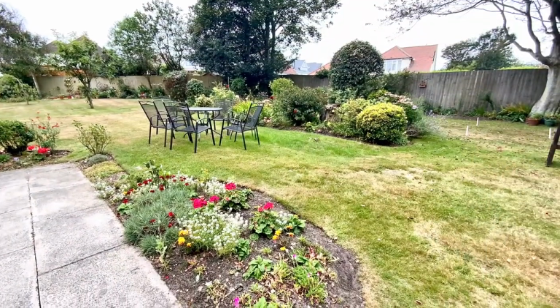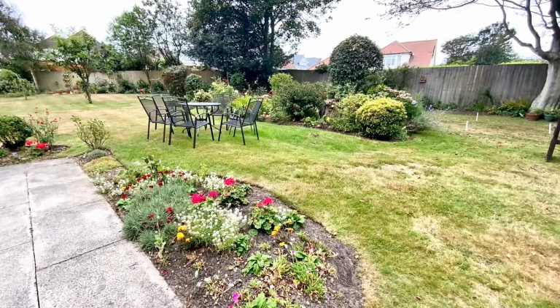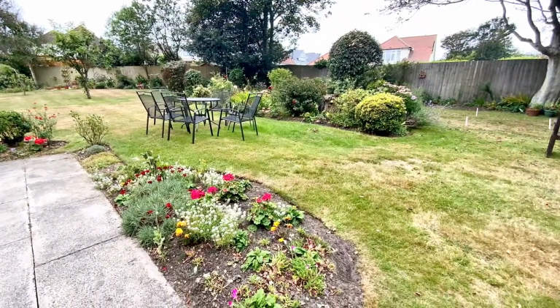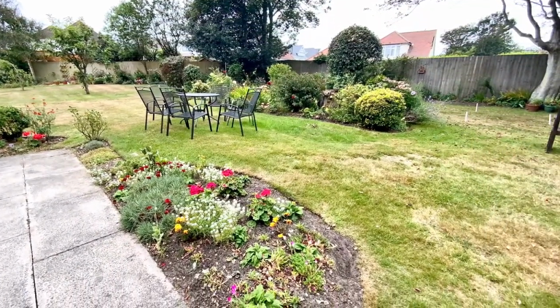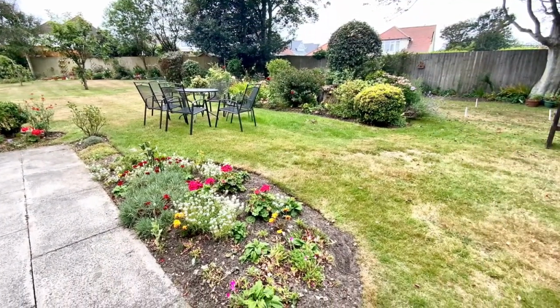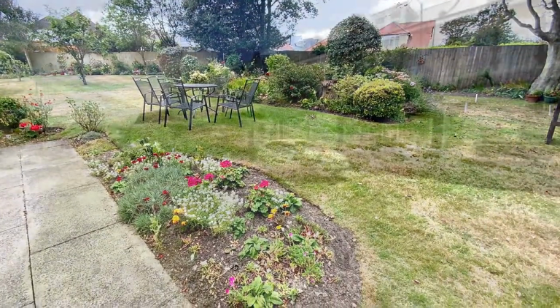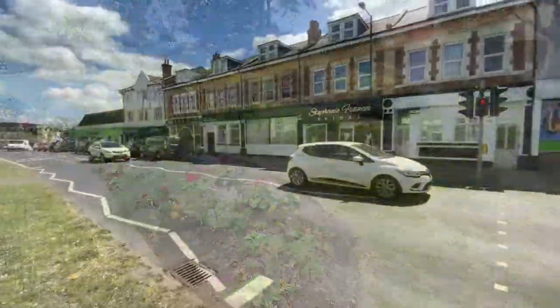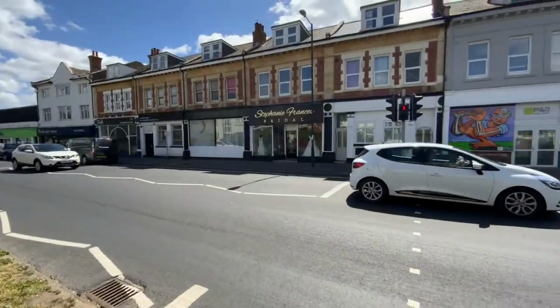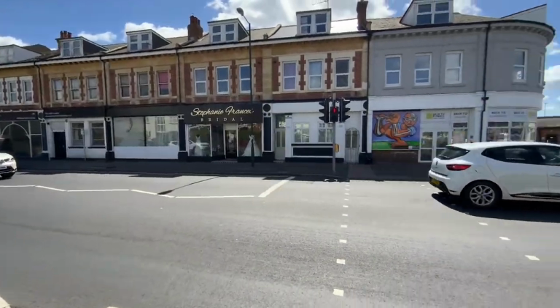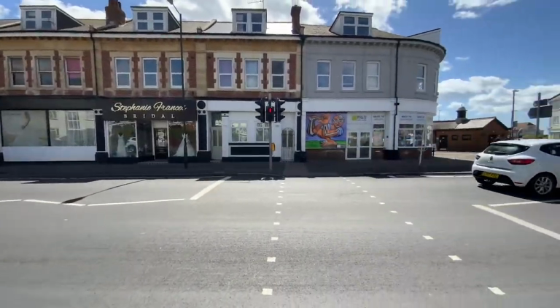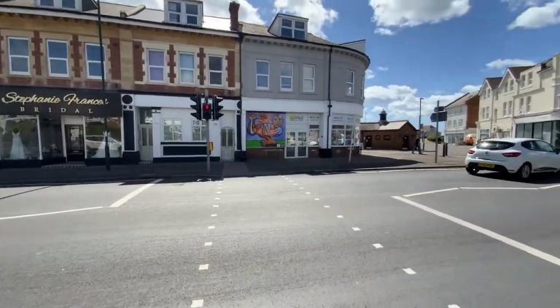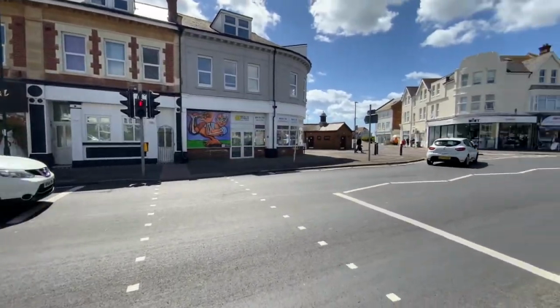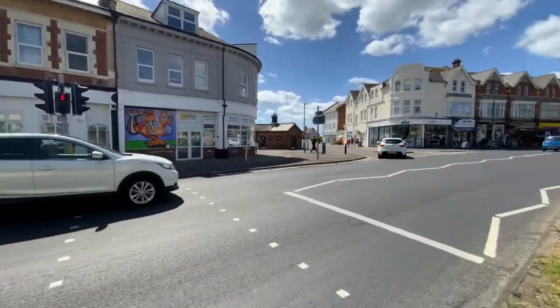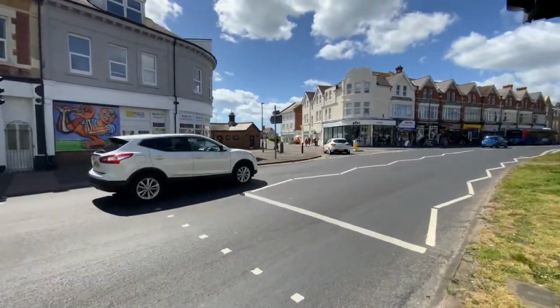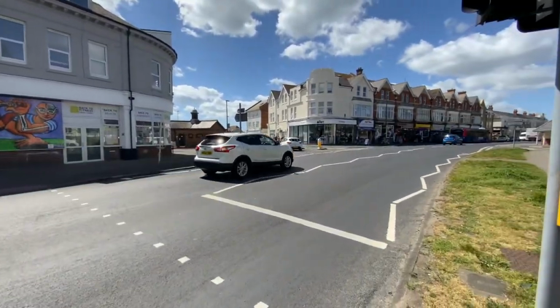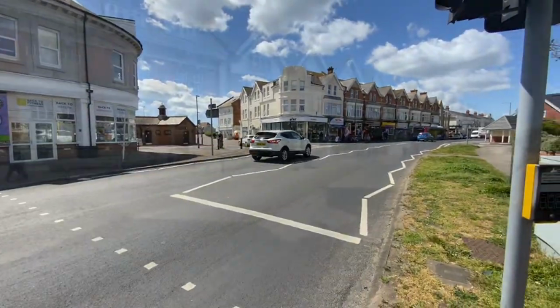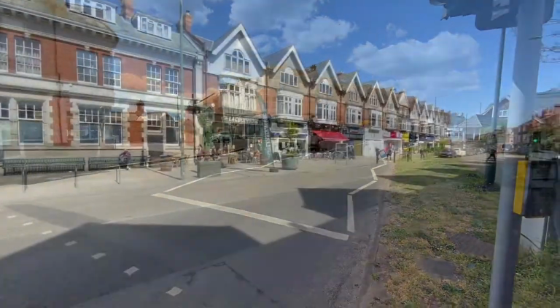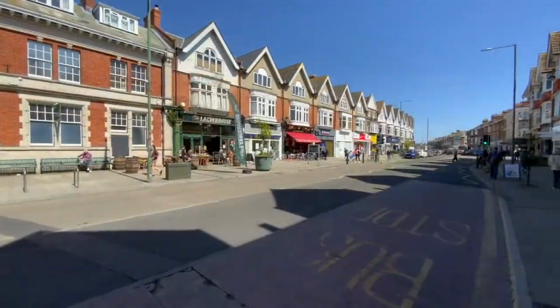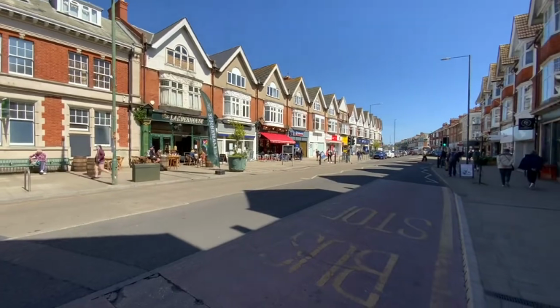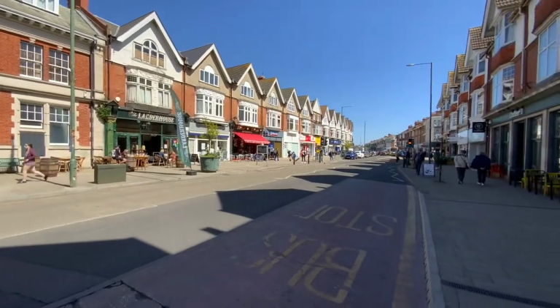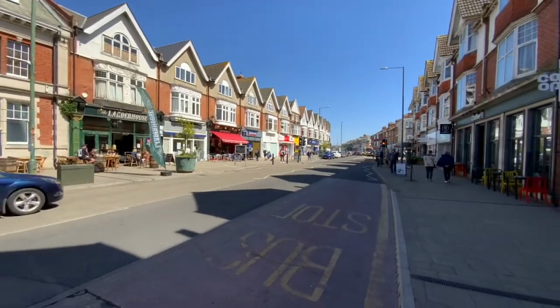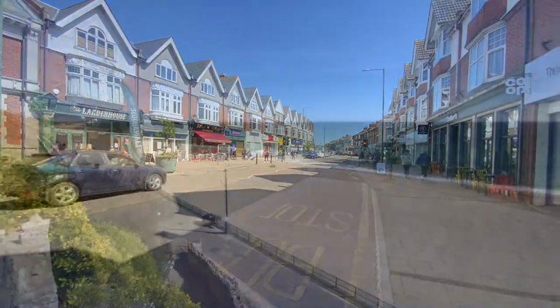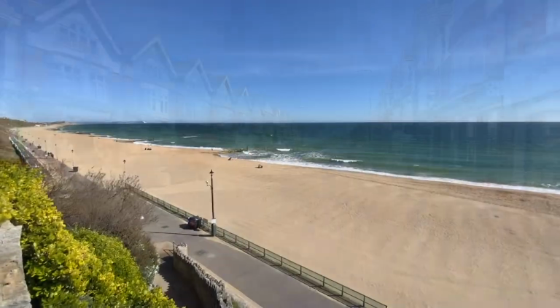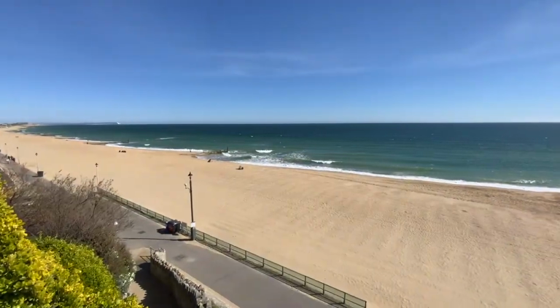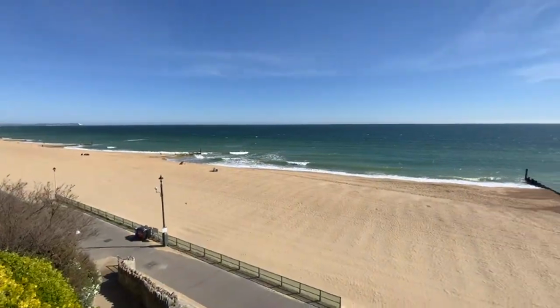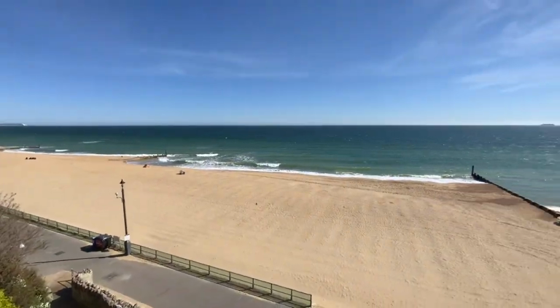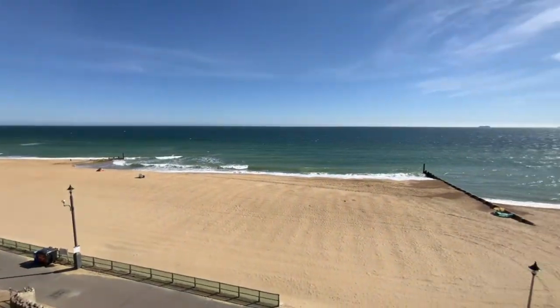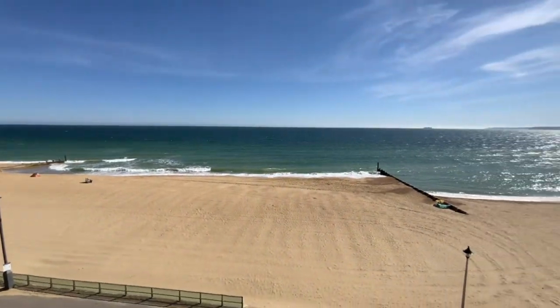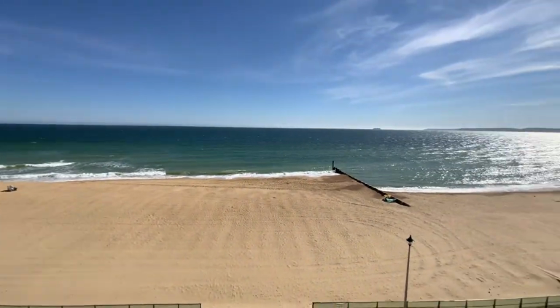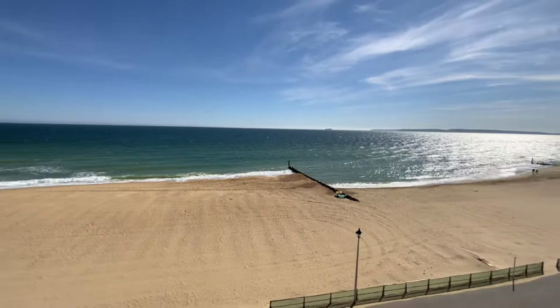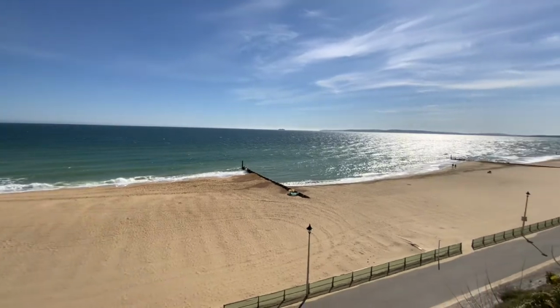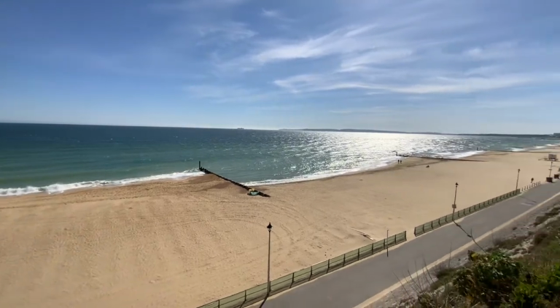St Mary's Court is a popular and highly regarded over 60s development situated on Bellevue Road between the shops and amenities at Southbourne Crossroads and Southbourne Grove. A short walk away is Southbourne Clifftop and the Golden Sands Beach is below. Let's take a look around the property.